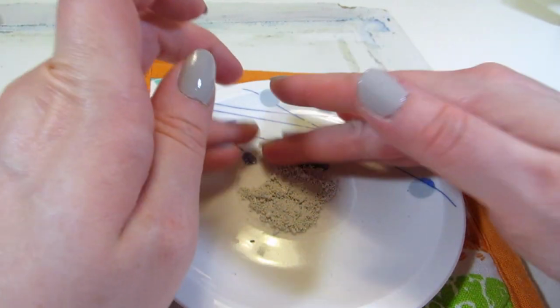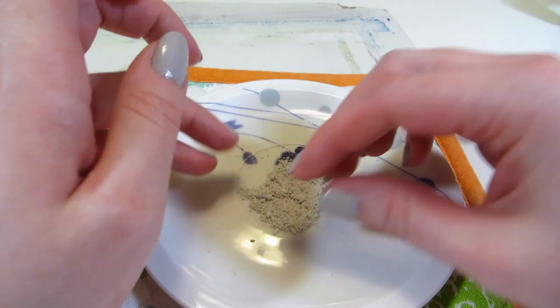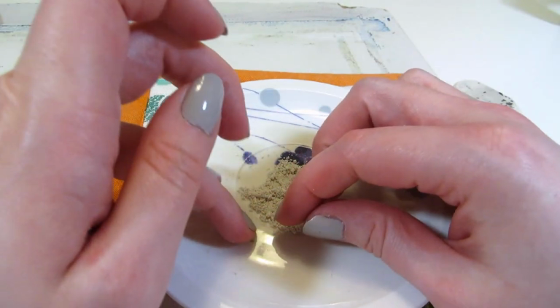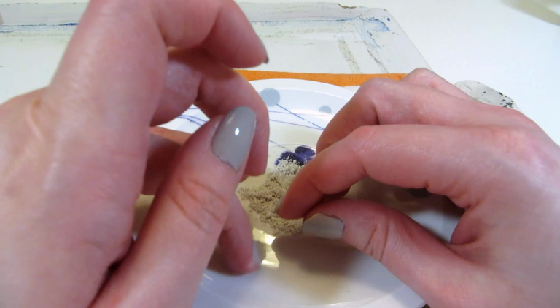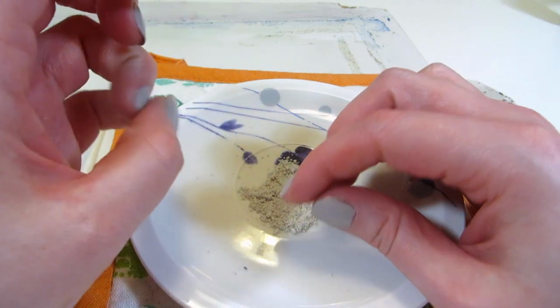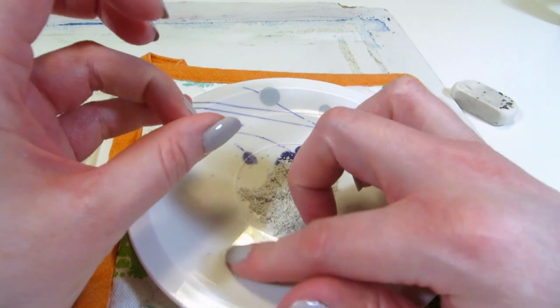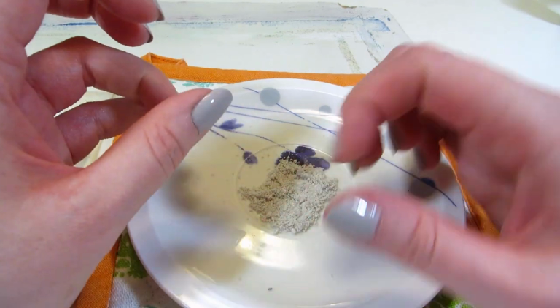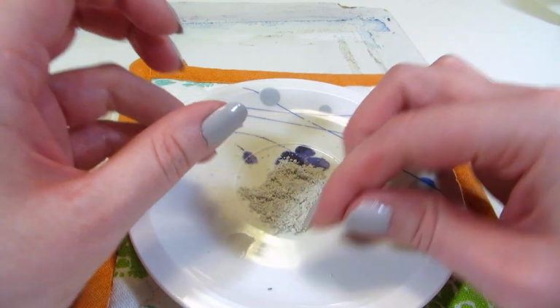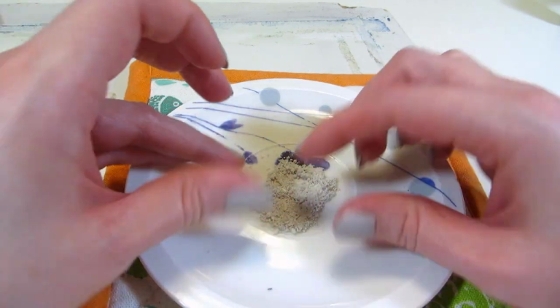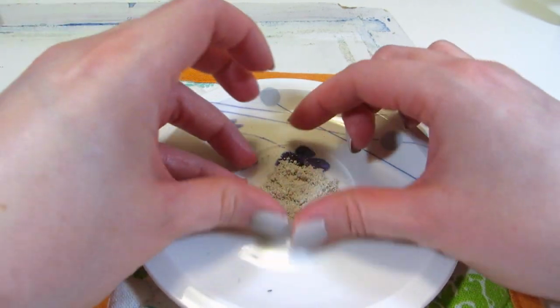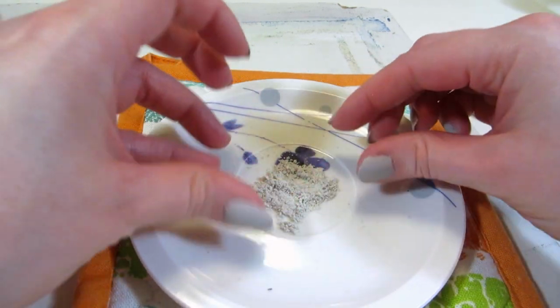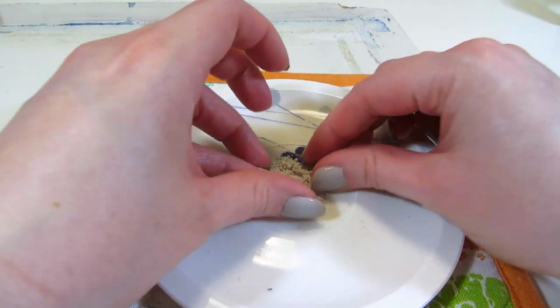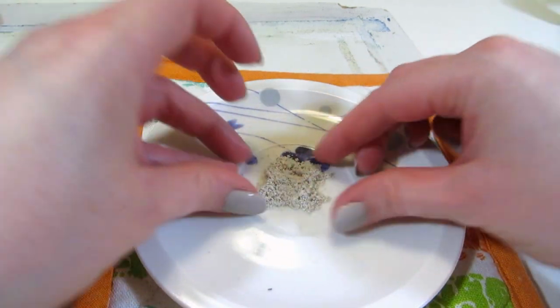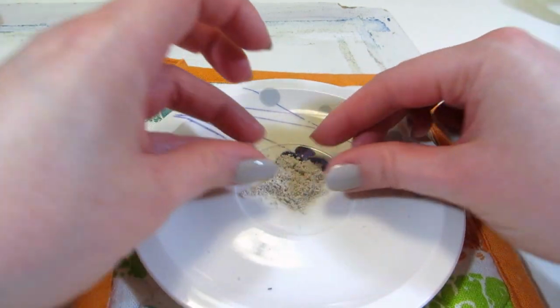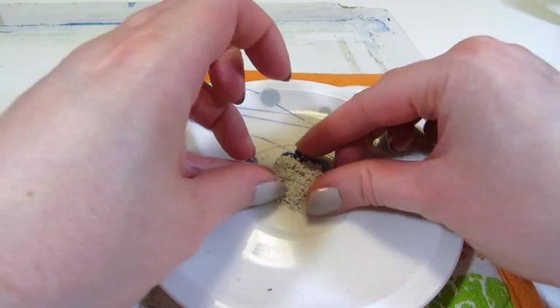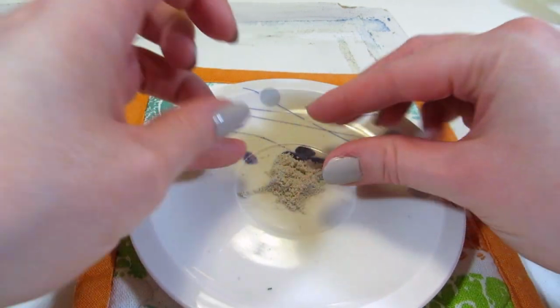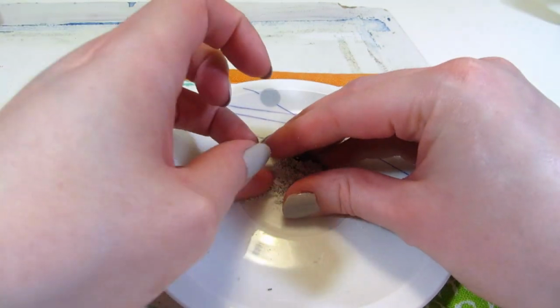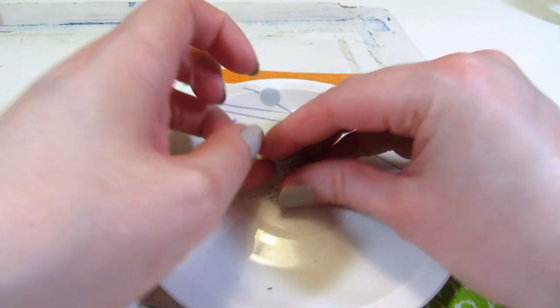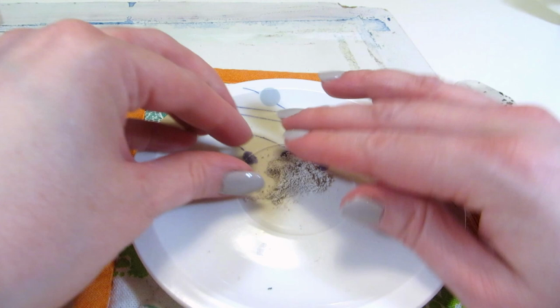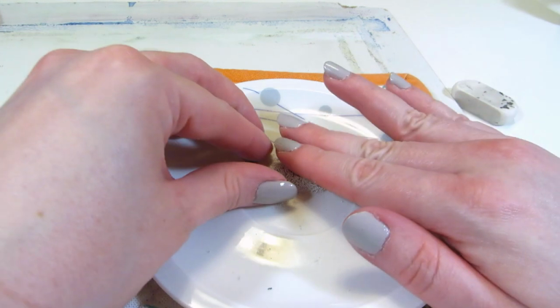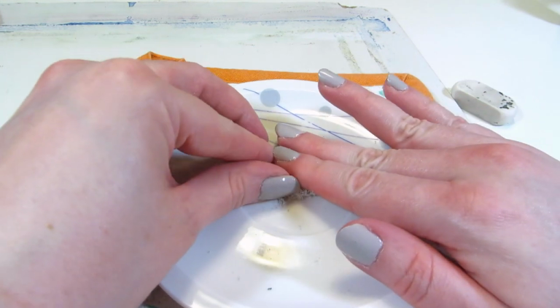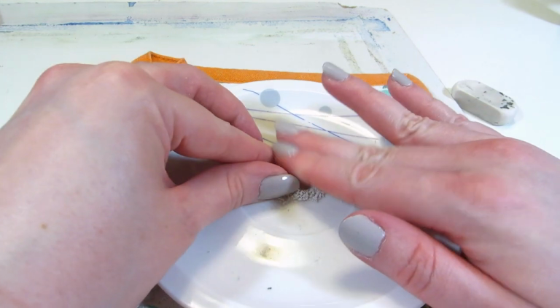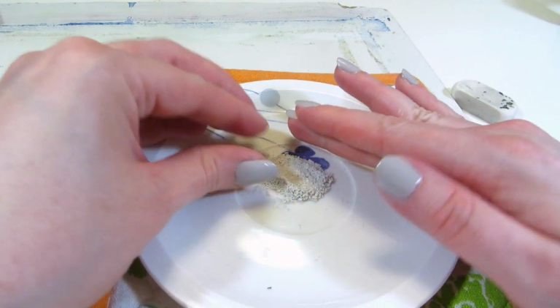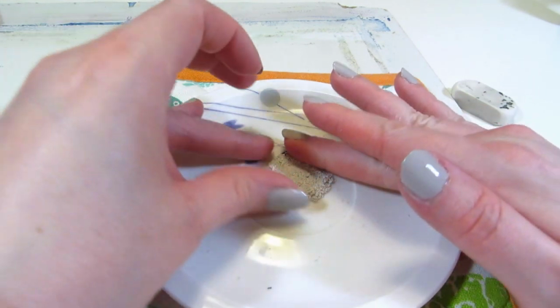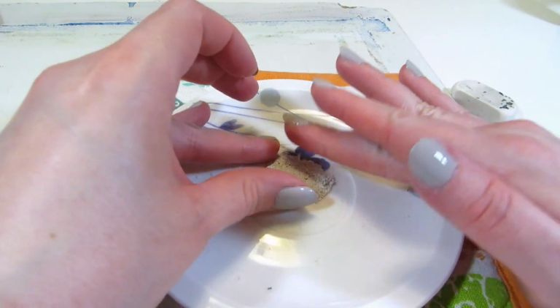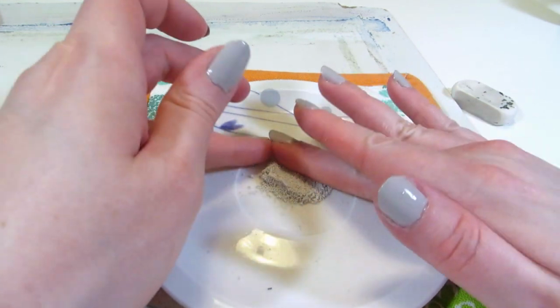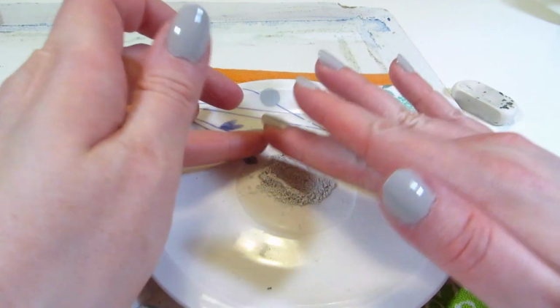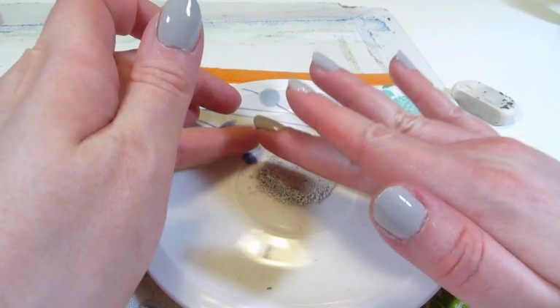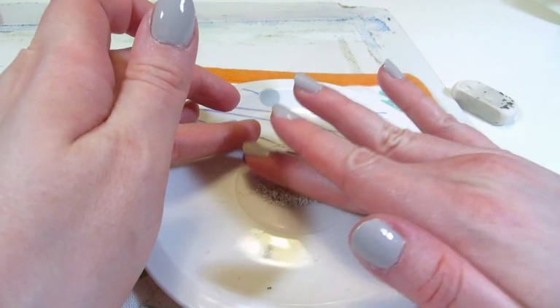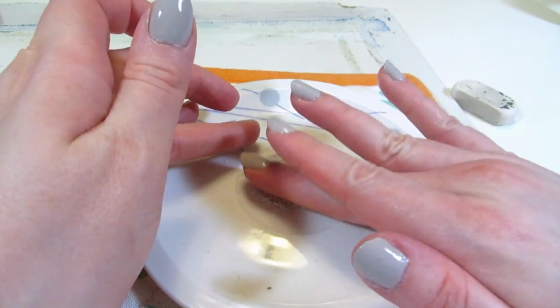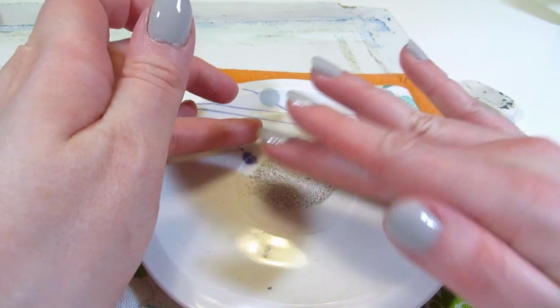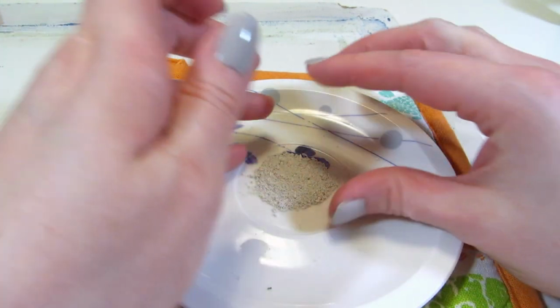I can get the crumbs smaller by kneading them with my fingers so they start resembling quicksand or kinetic sand, but the crumbs don't actually stick together to form a body.